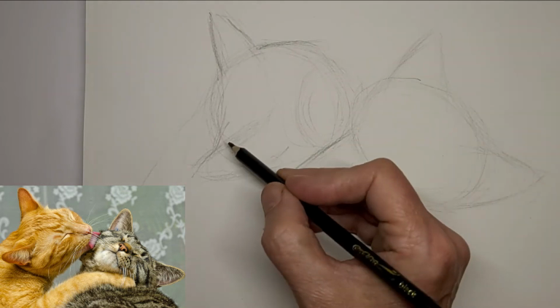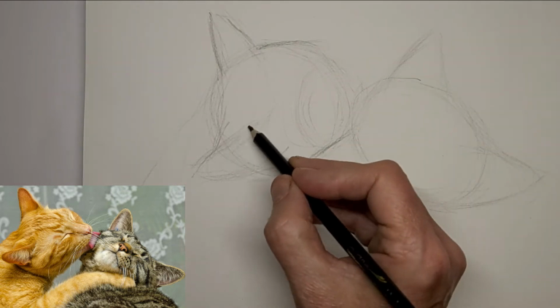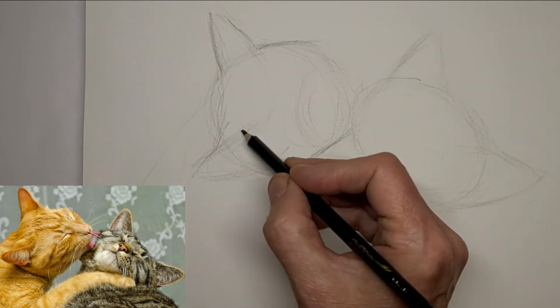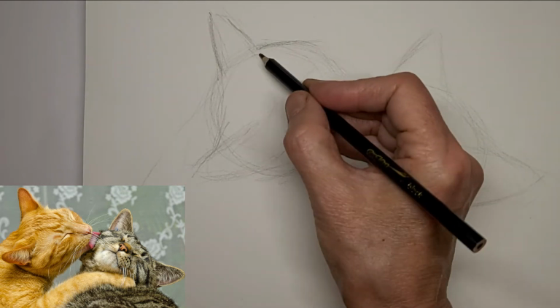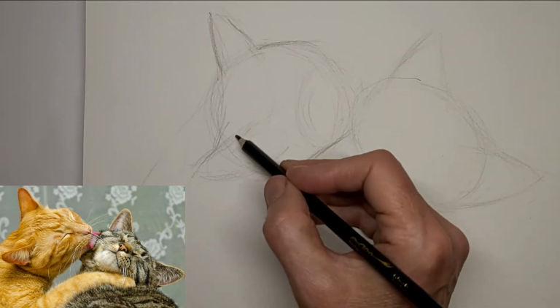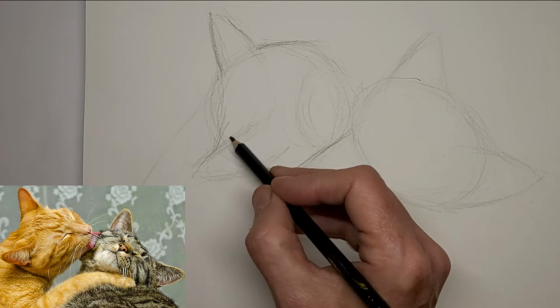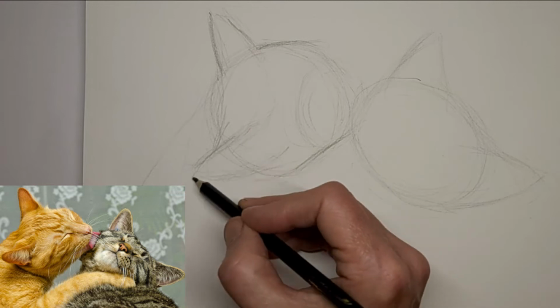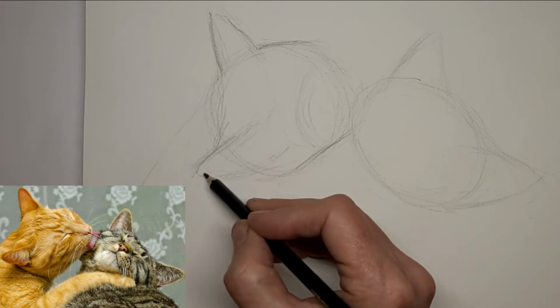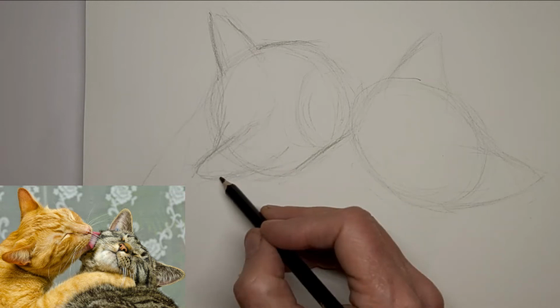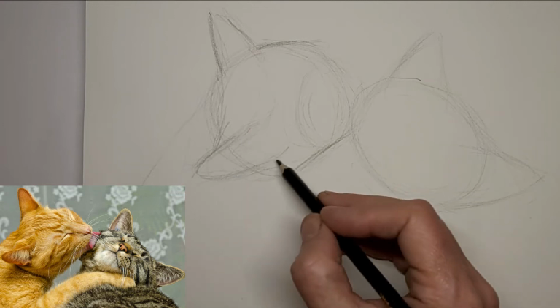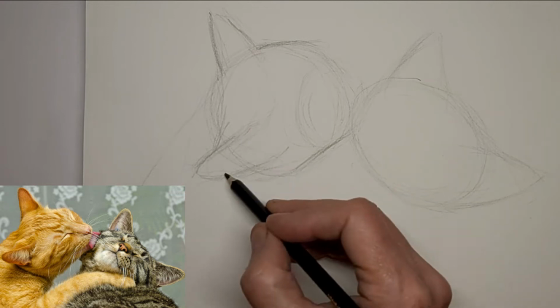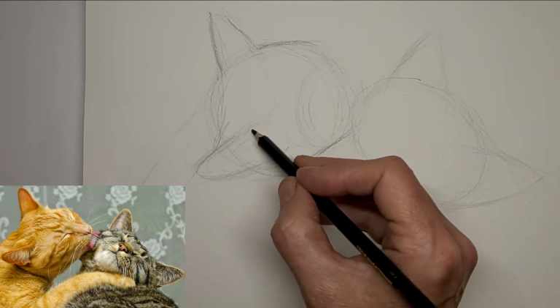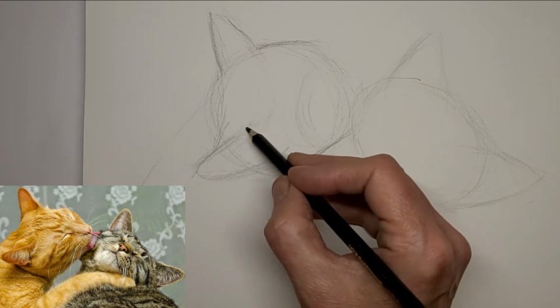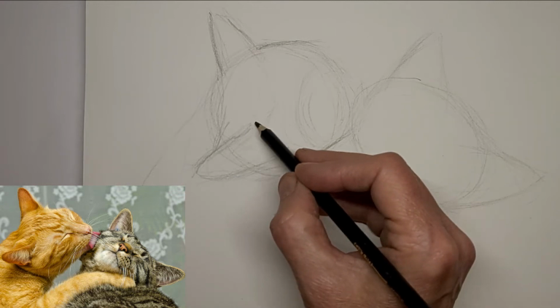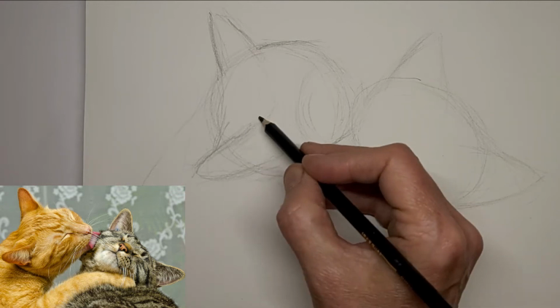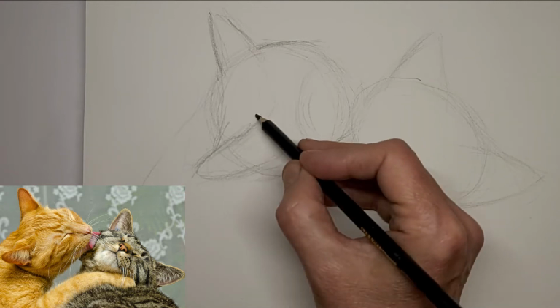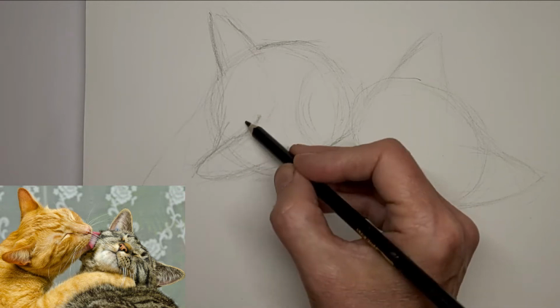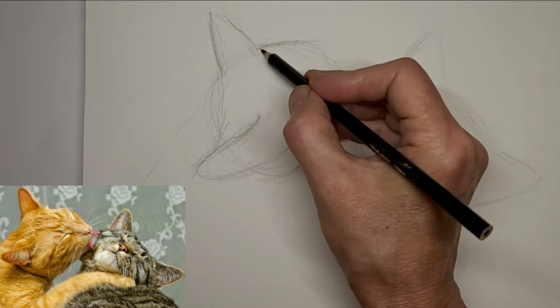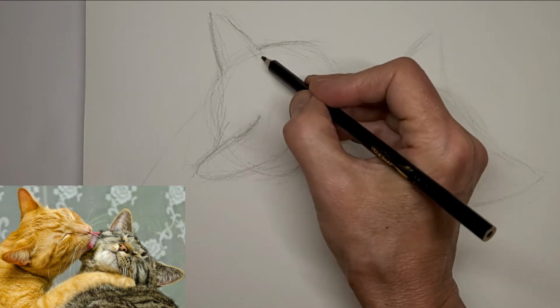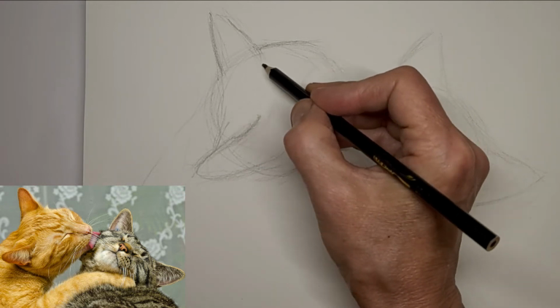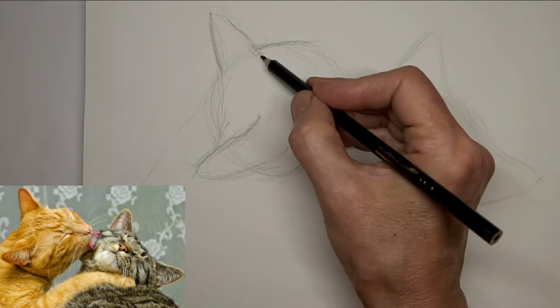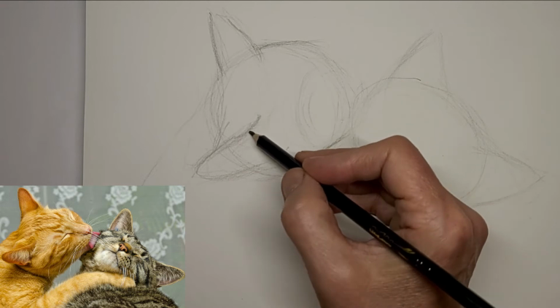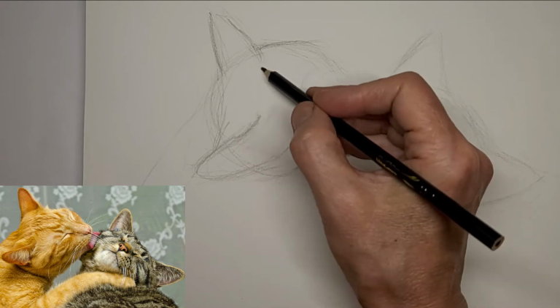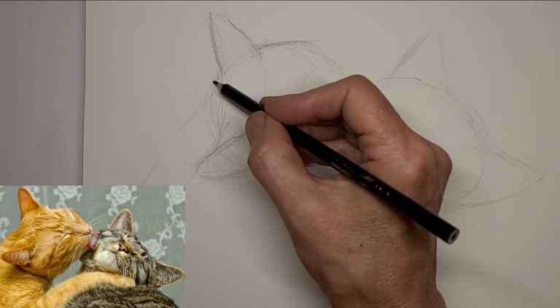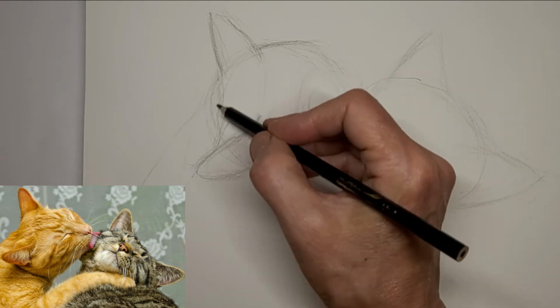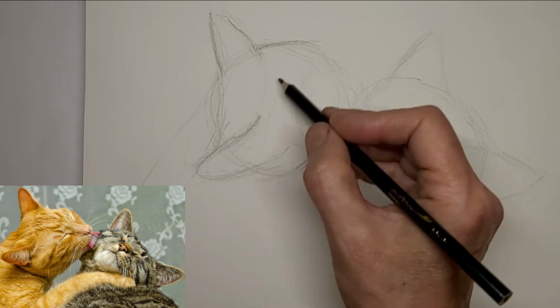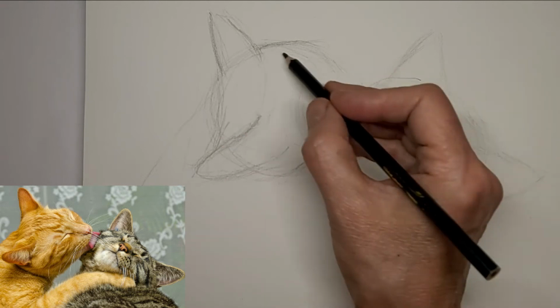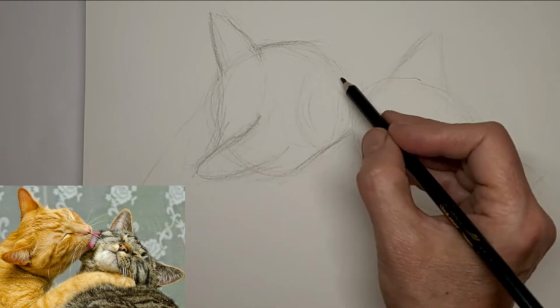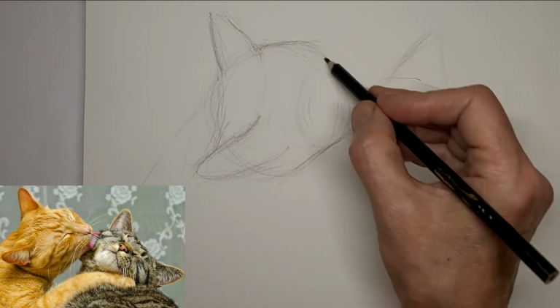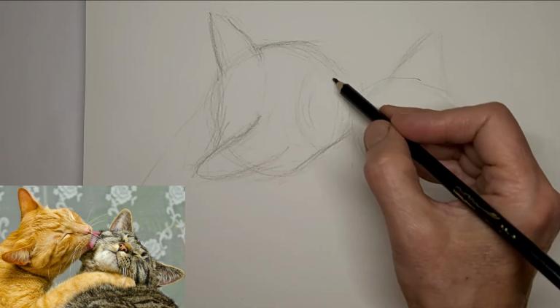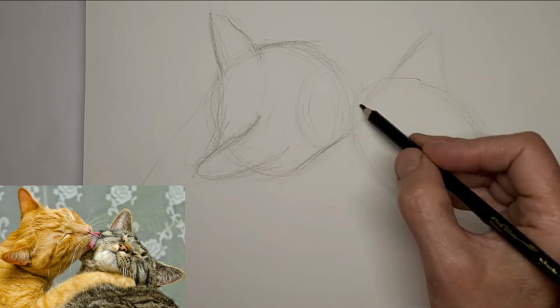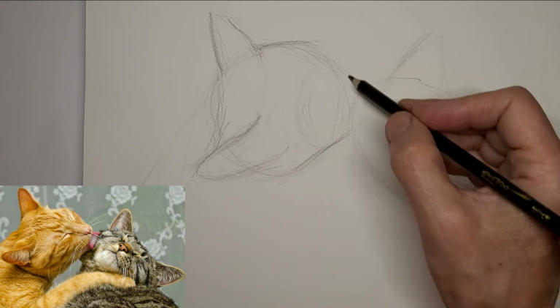I'll start darkening some of them up a little. I am sped up here to twice the speed, just darkening up the lines that I like.